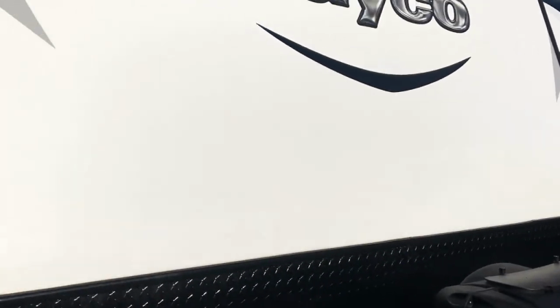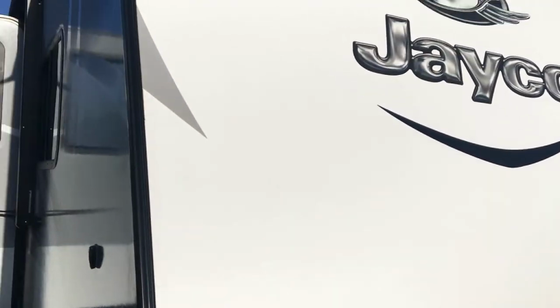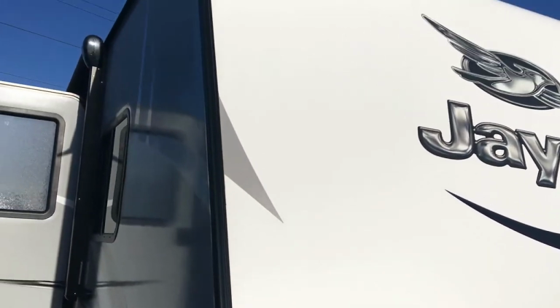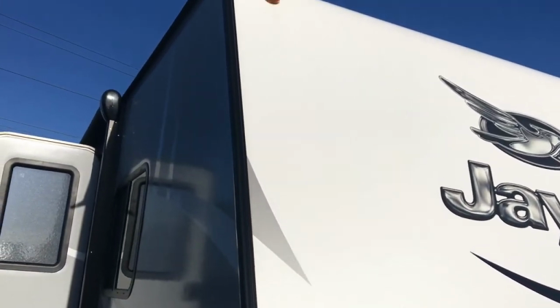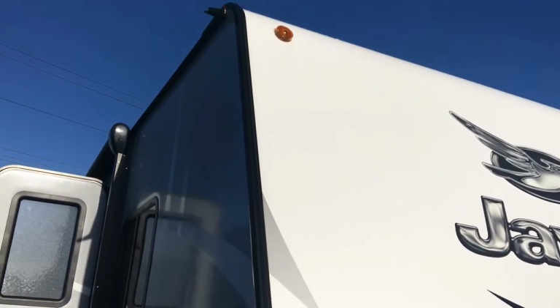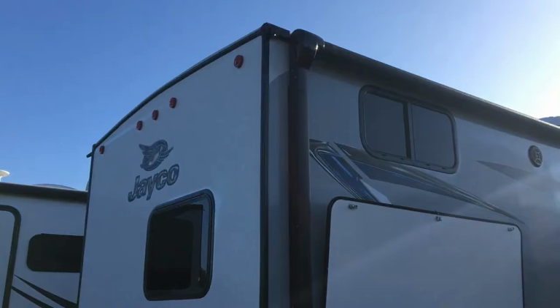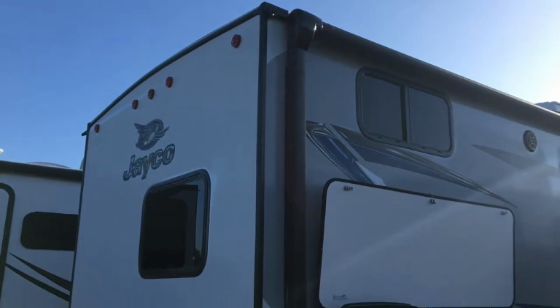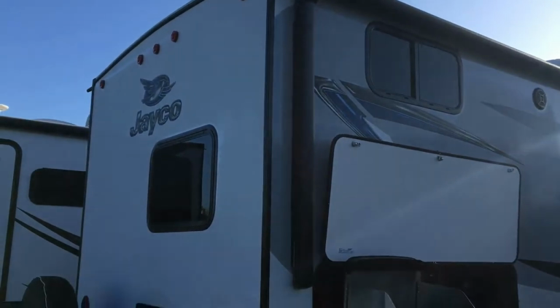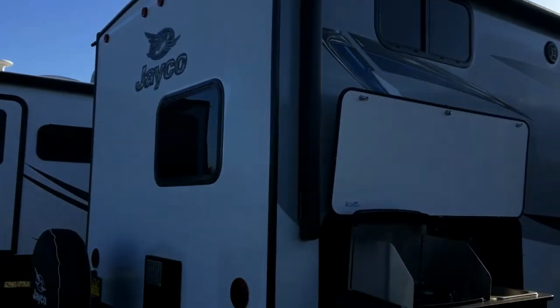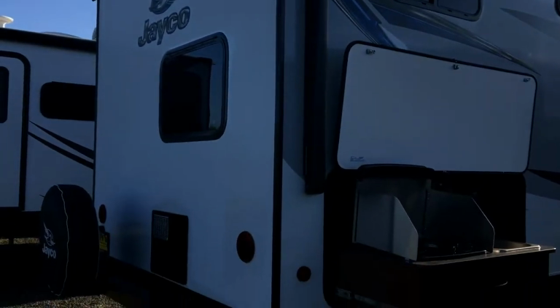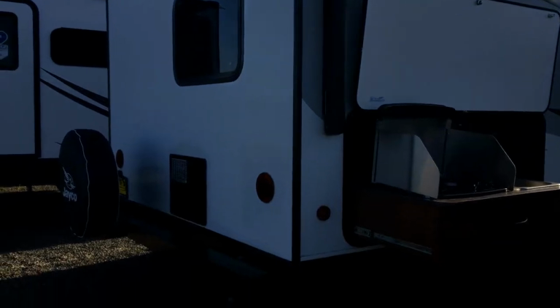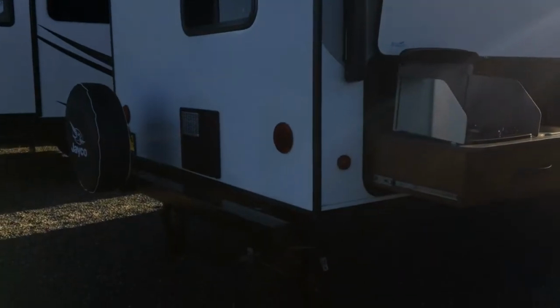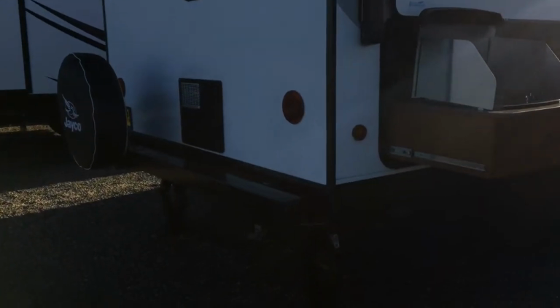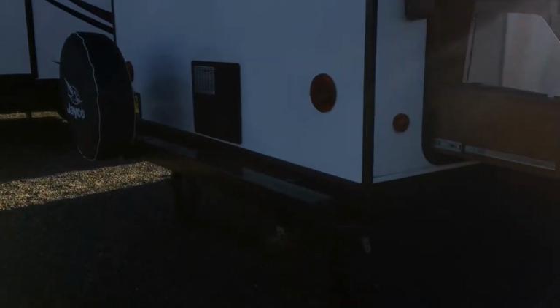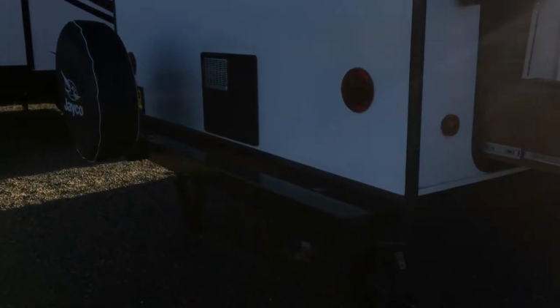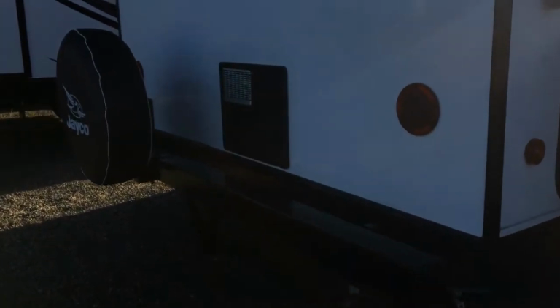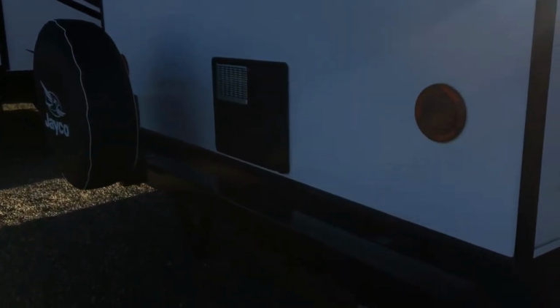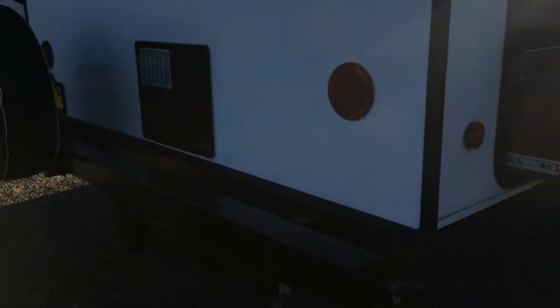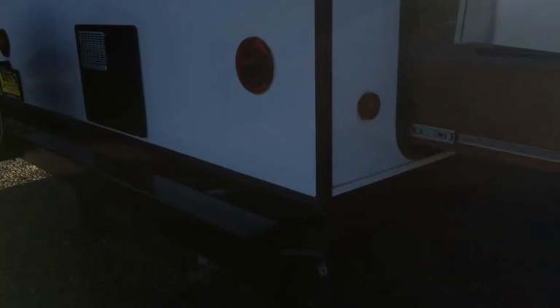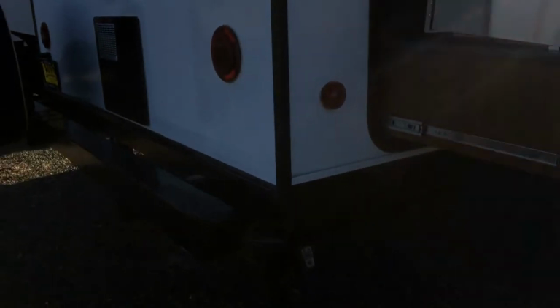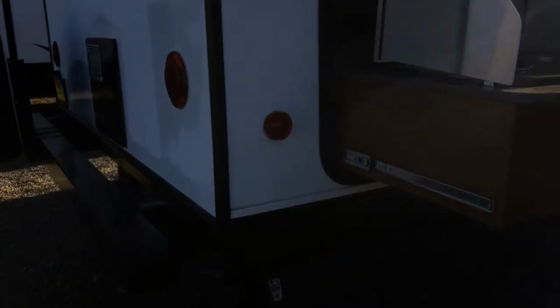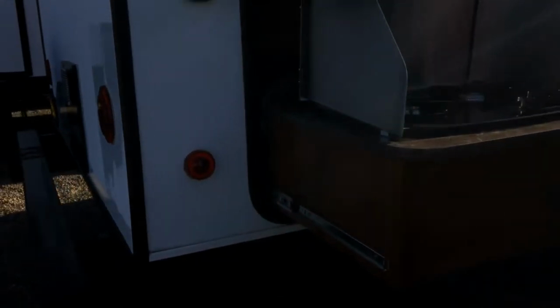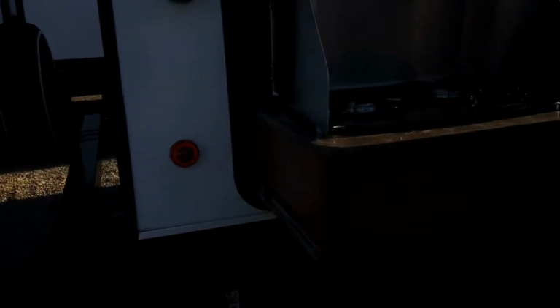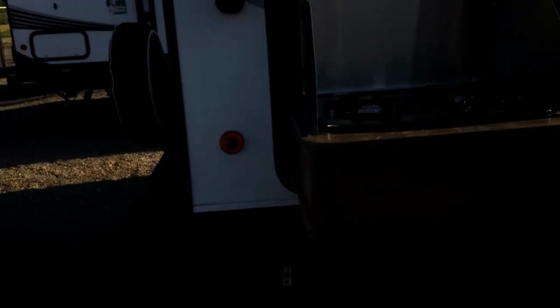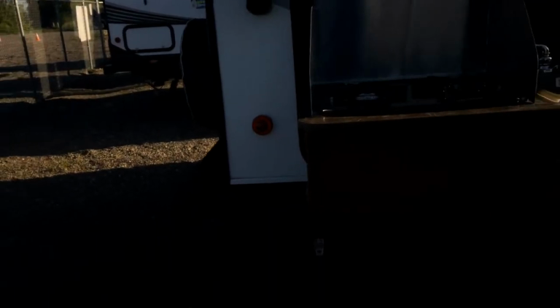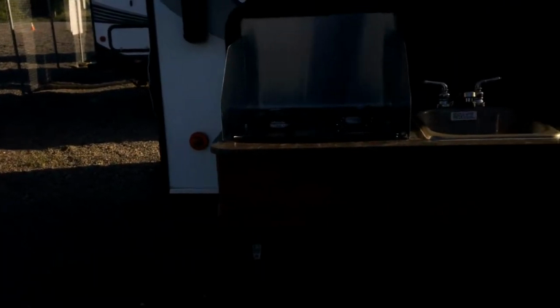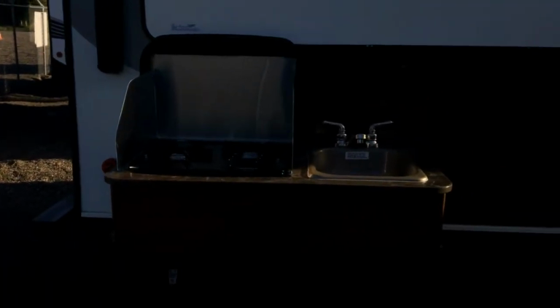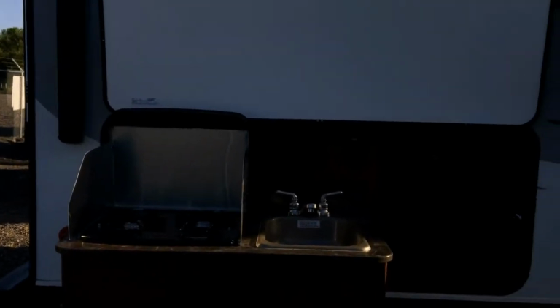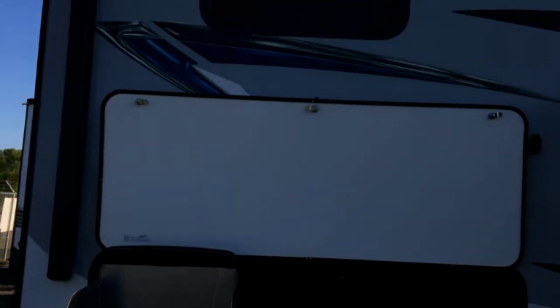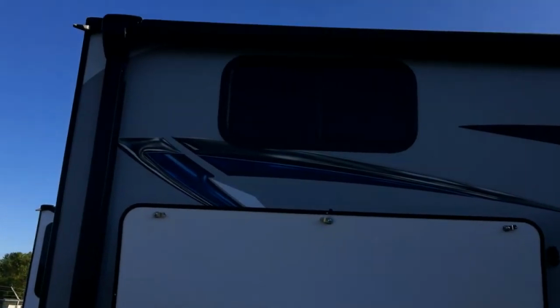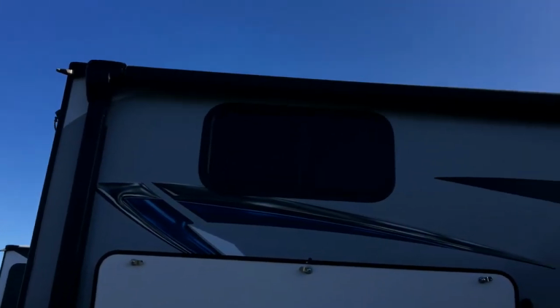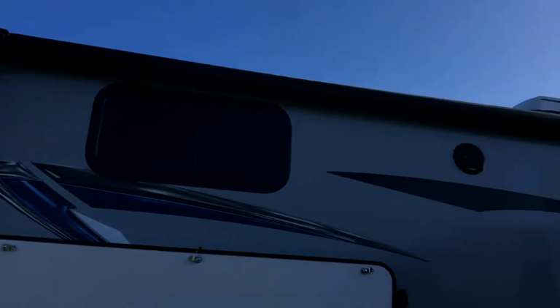The walls are vacuum bonded. The Jayfeather has a magnum roof truss system, an 18 gallon per hour hot water heater, and a spare tire. This particular model is equipped with an outside kitchen with a little refrigerator.